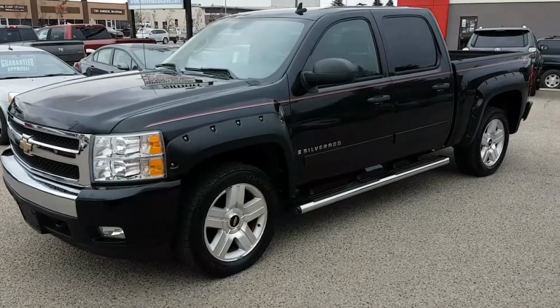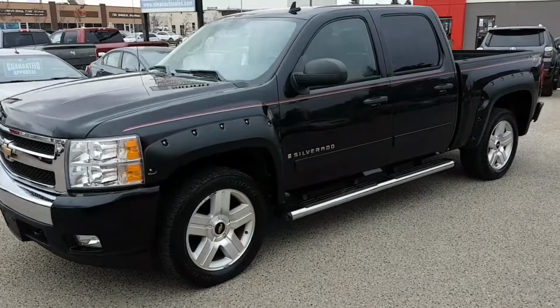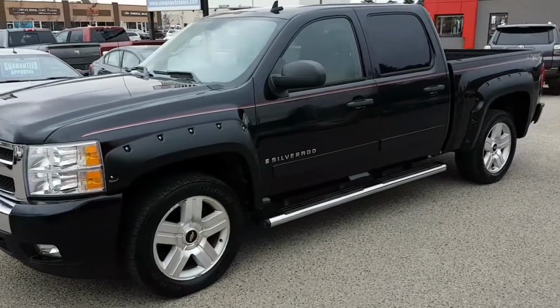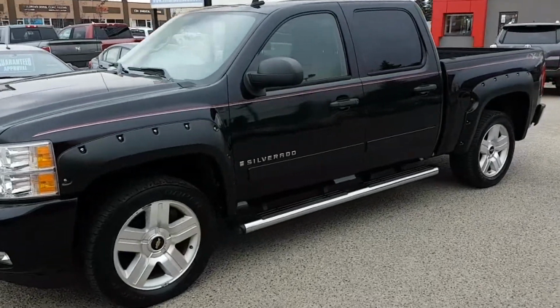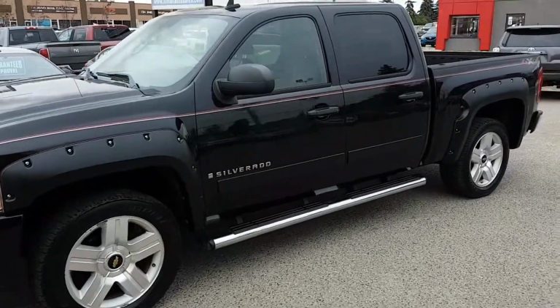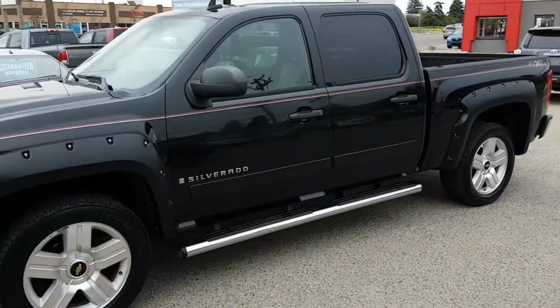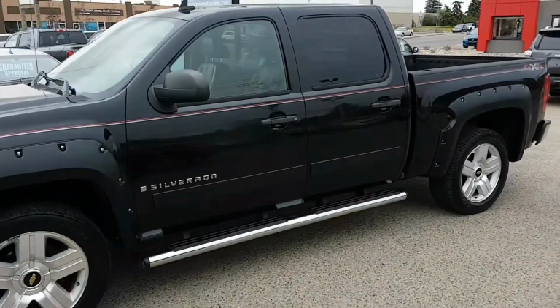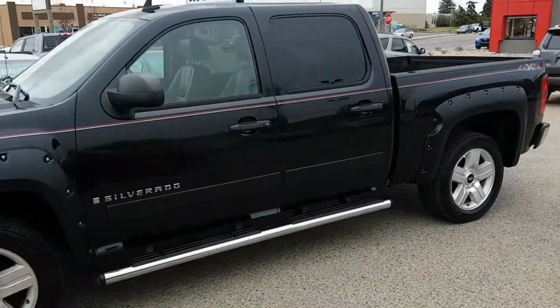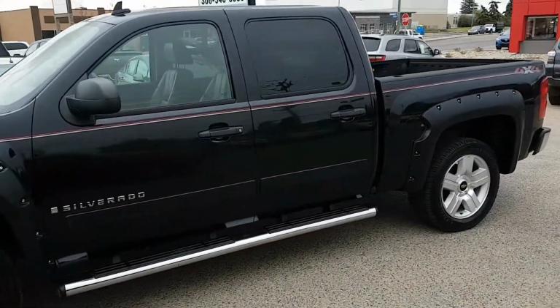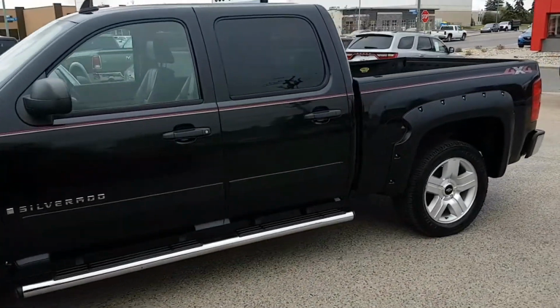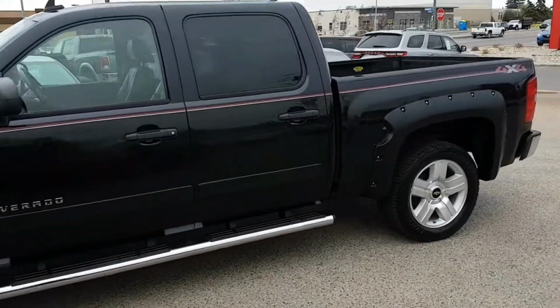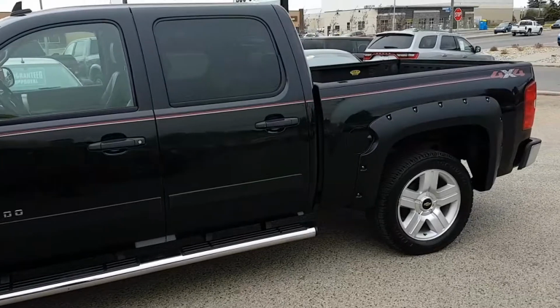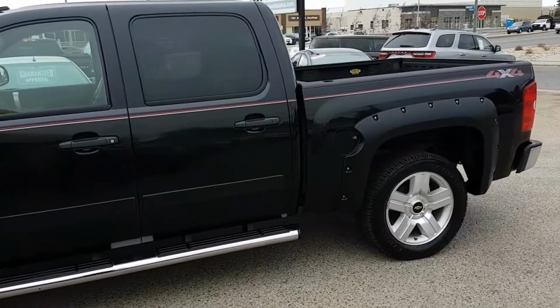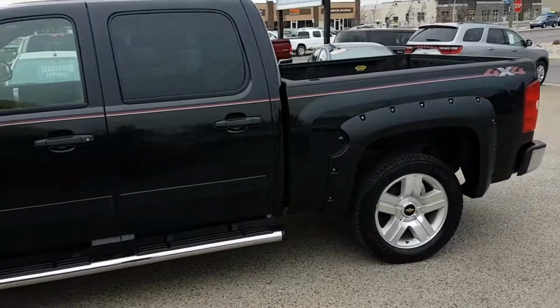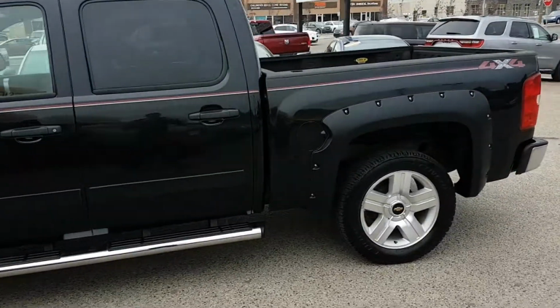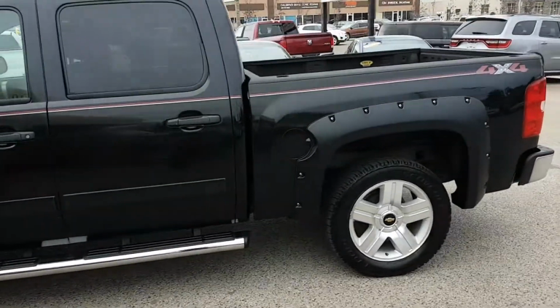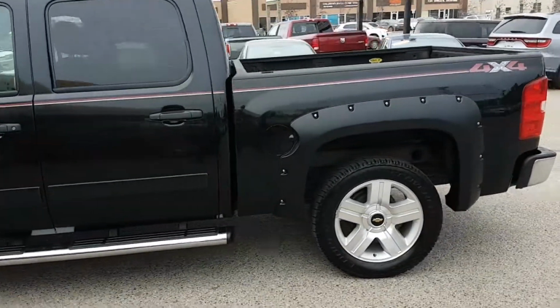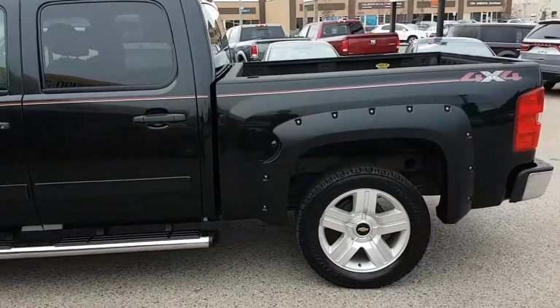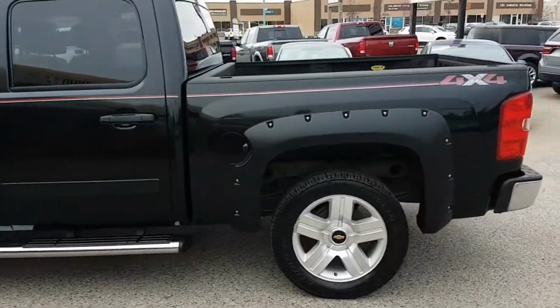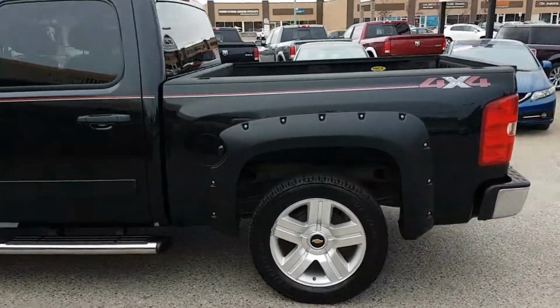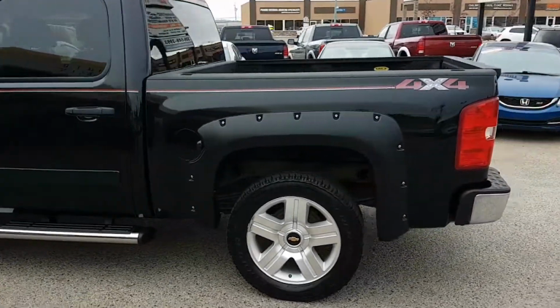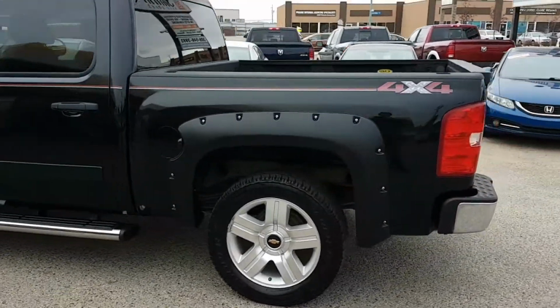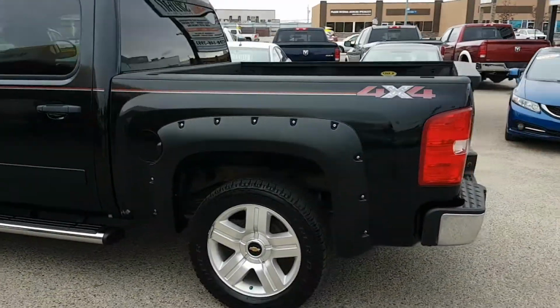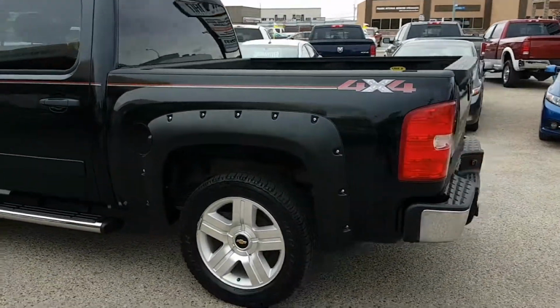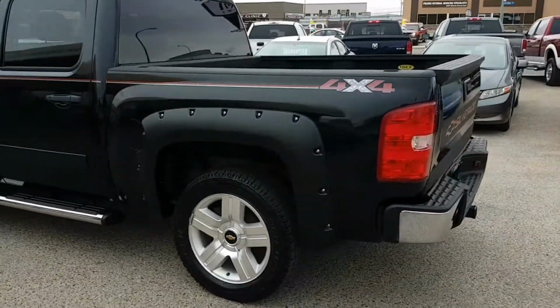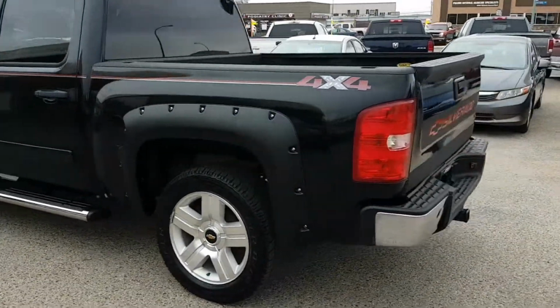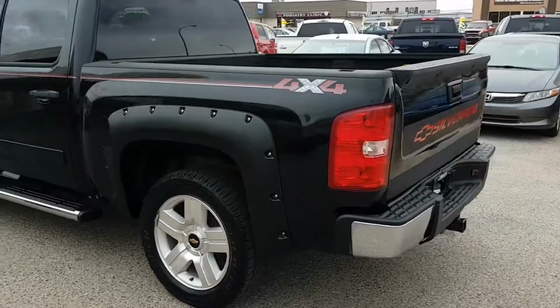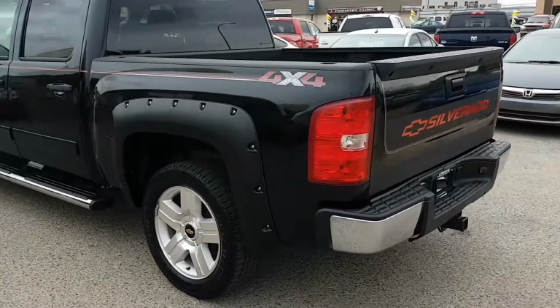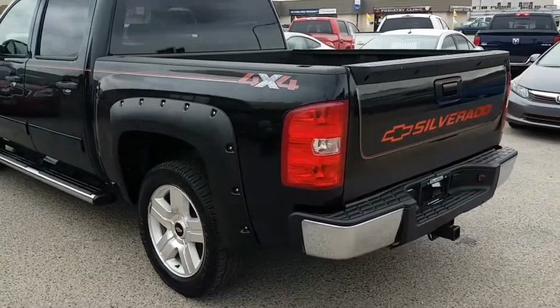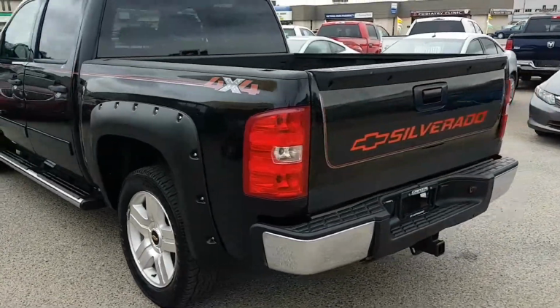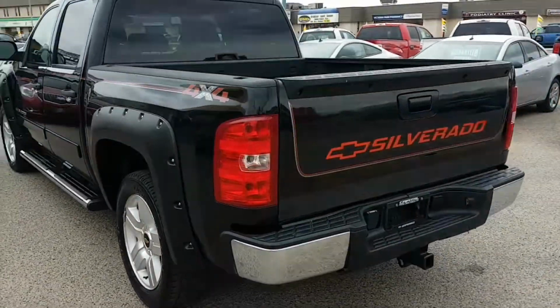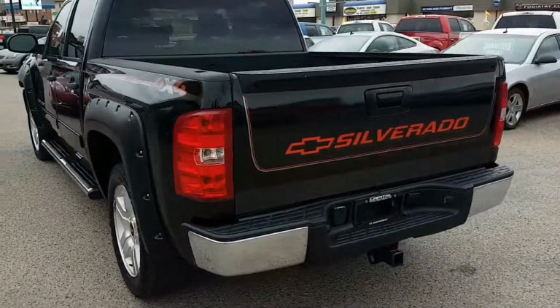Mike here with Simon Auto Sales. Today I'm going to show you our 2008 Chevy Silverado Crew Cab LTZ. This is an attractively styled truck that's also got some incredible power.